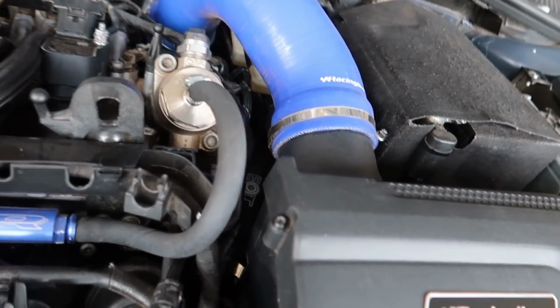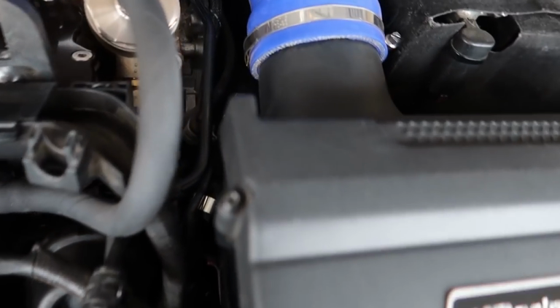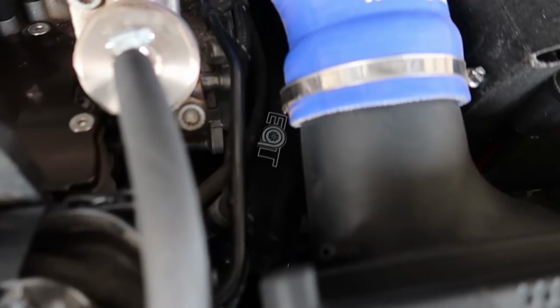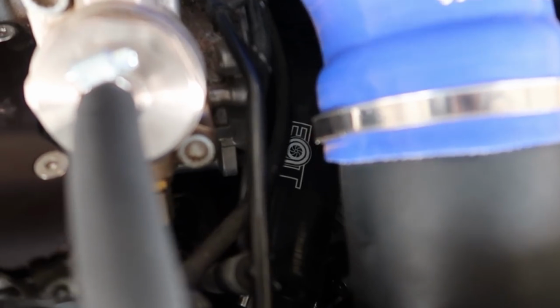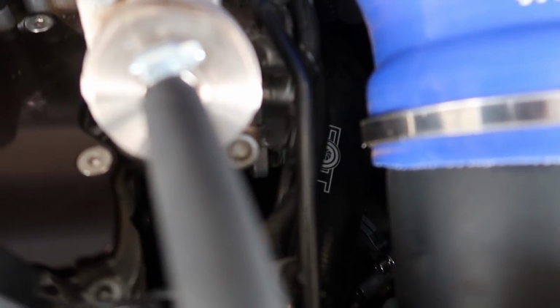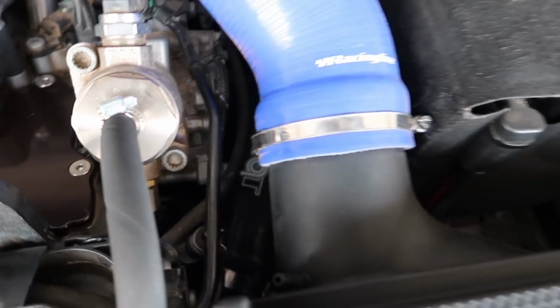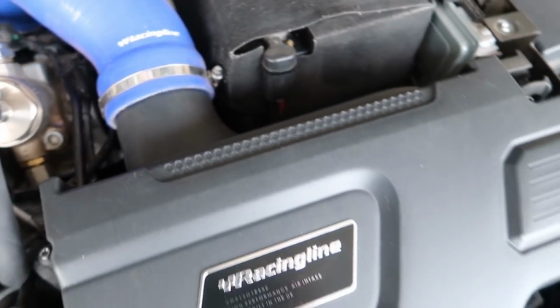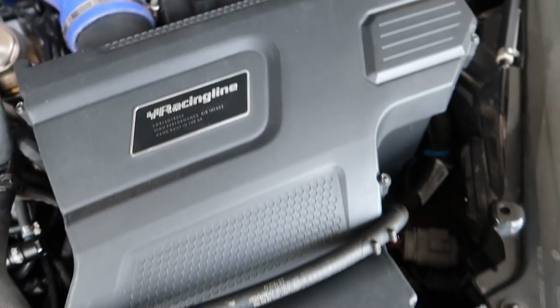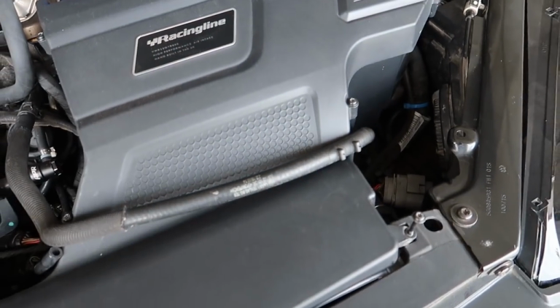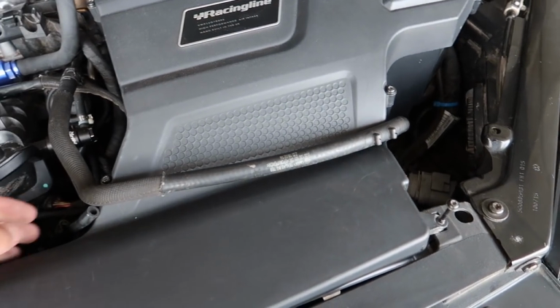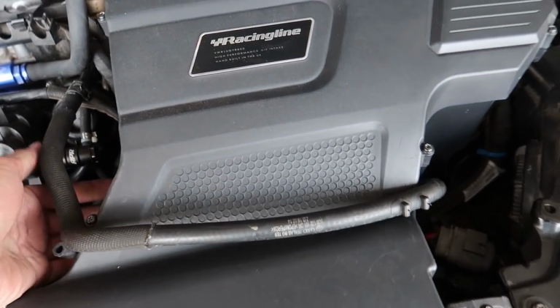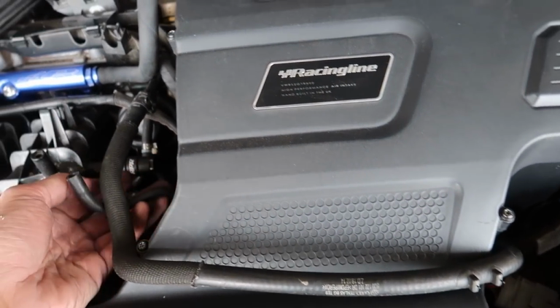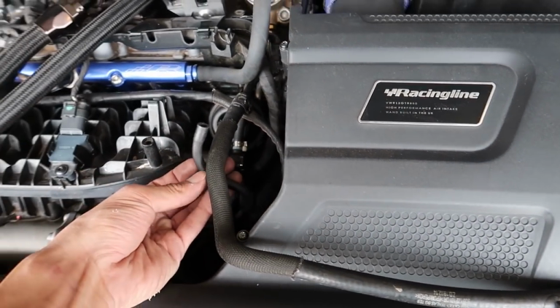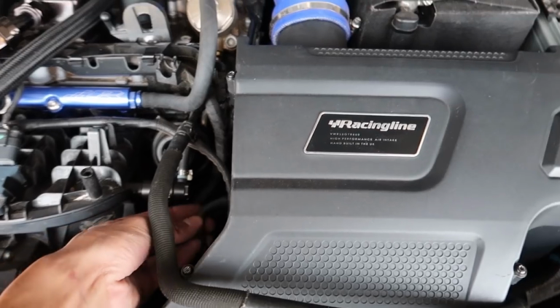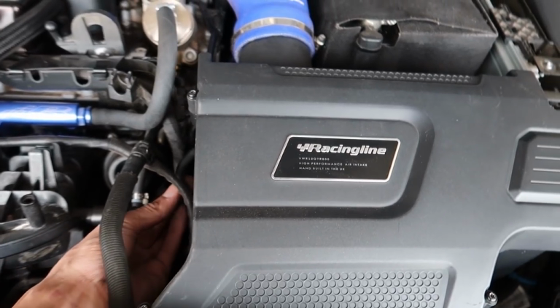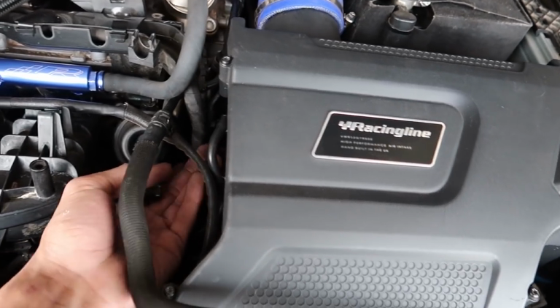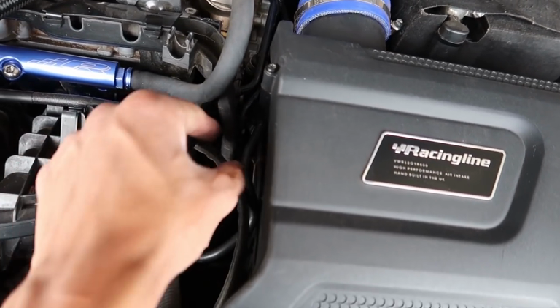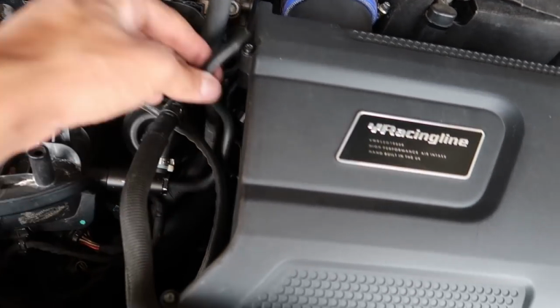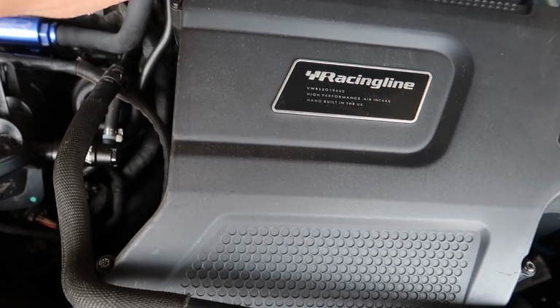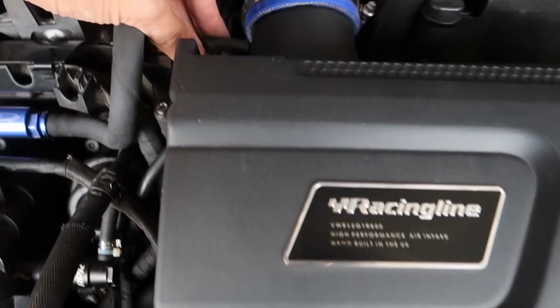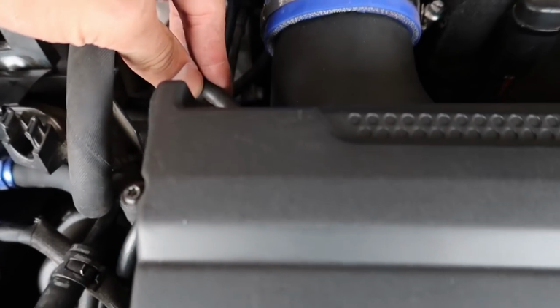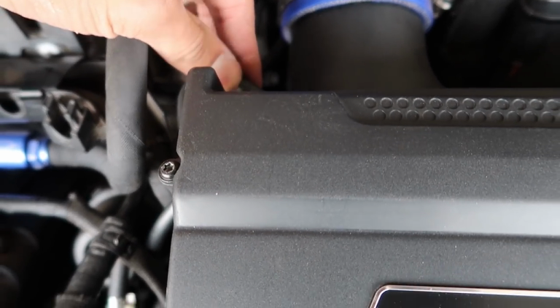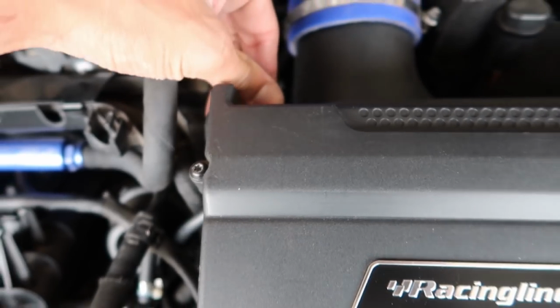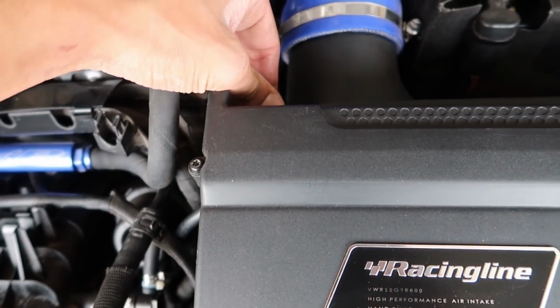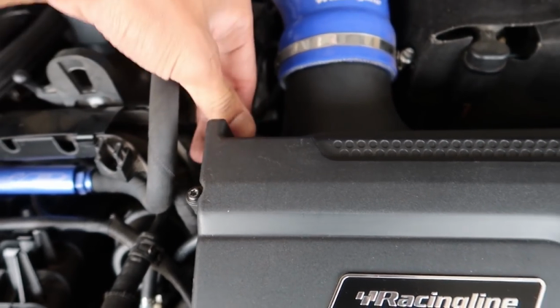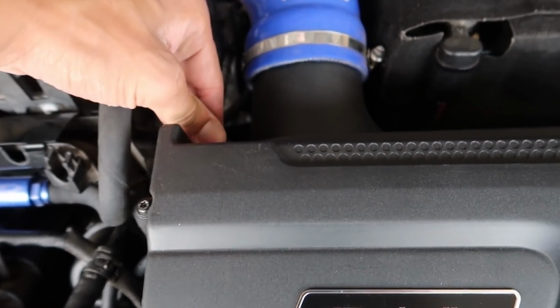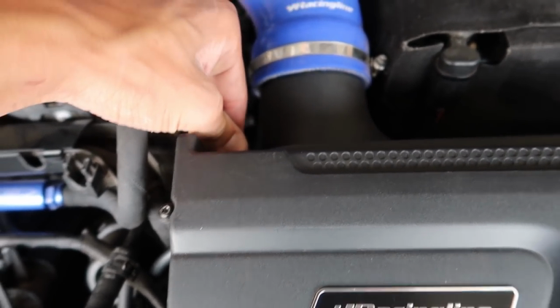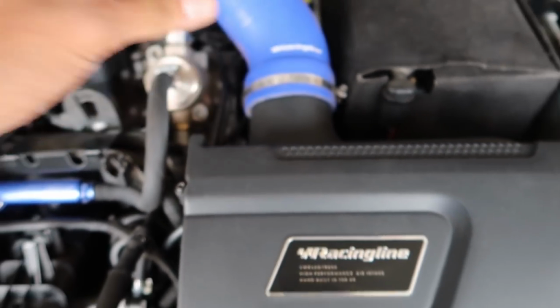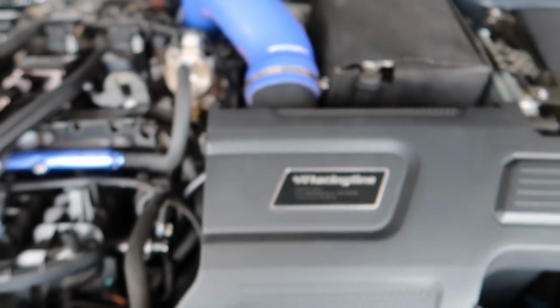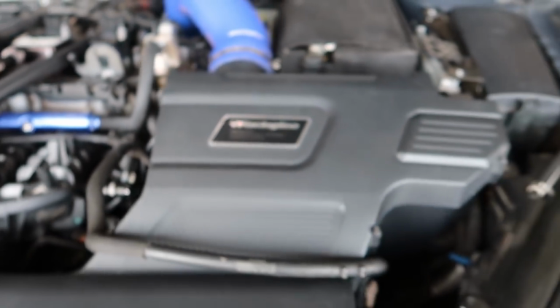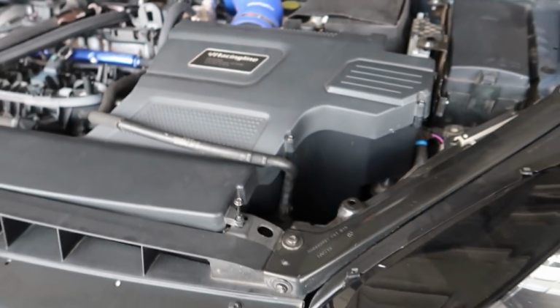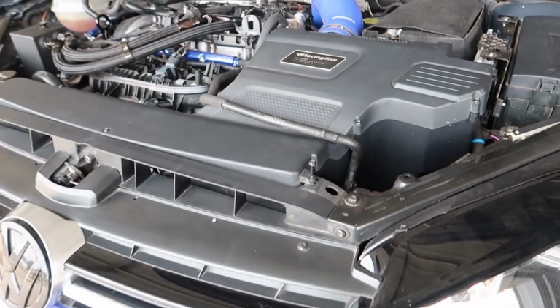Everything fits real nice — you can see the EQT down there. I'm going to button this up and then go for a test drive. I doubt I'm going to feel anything on the butt dyno, but the car should definitely breathe a little bit better, I'd imagine.